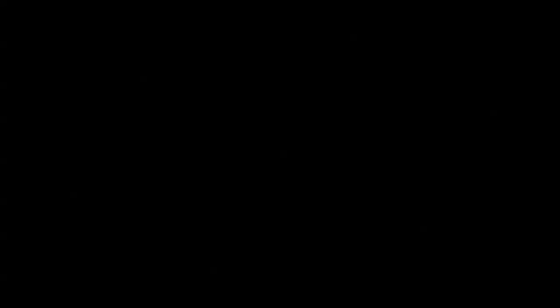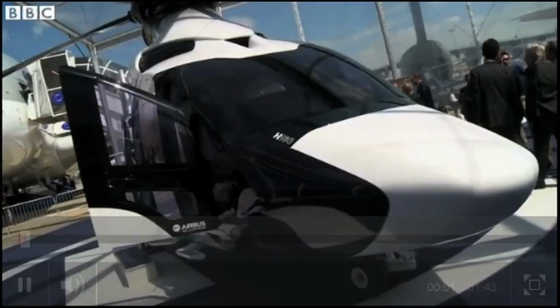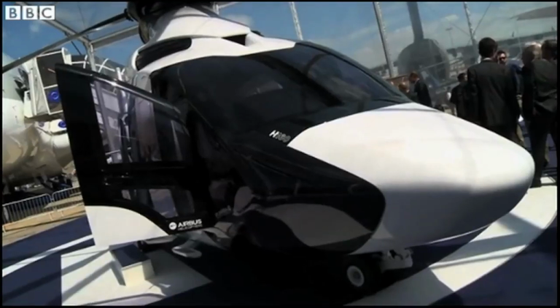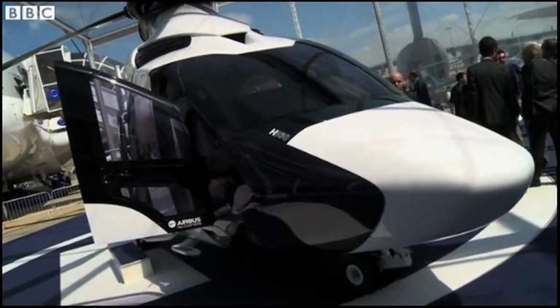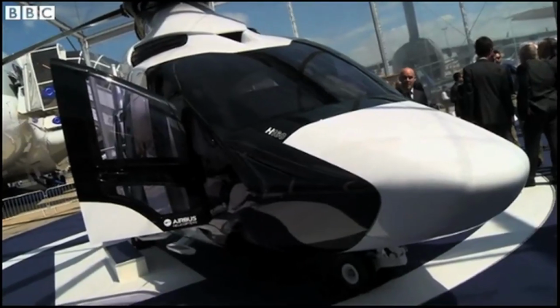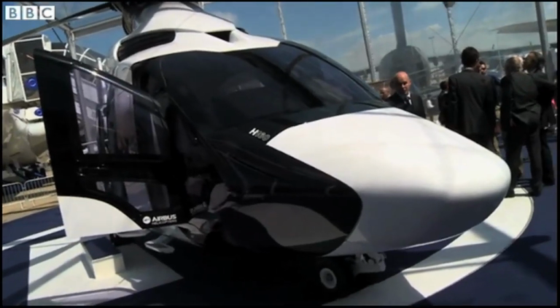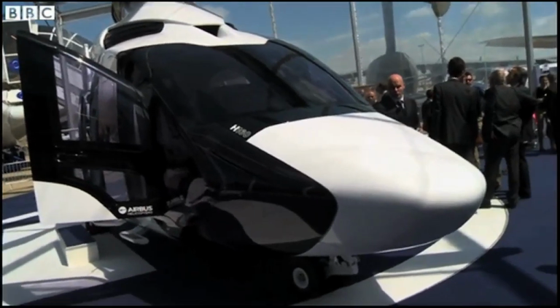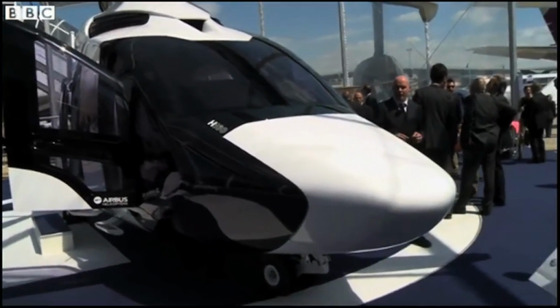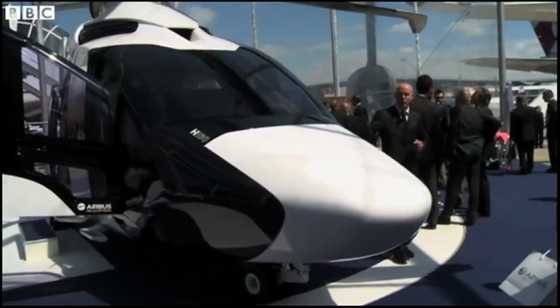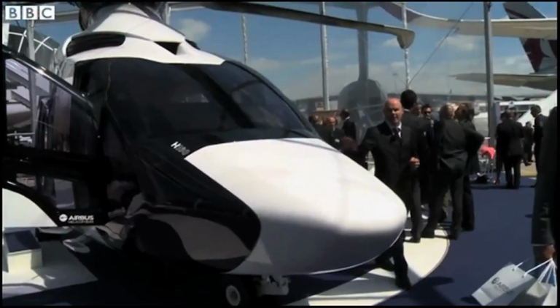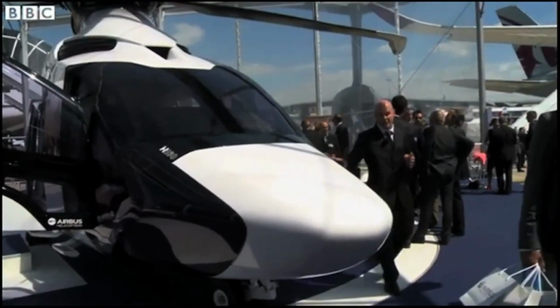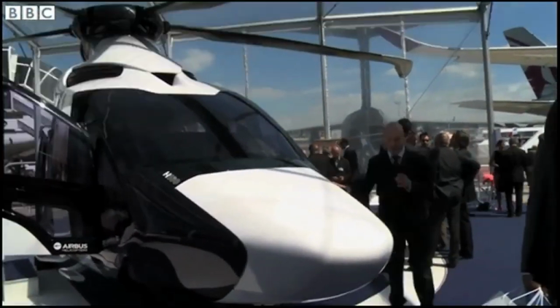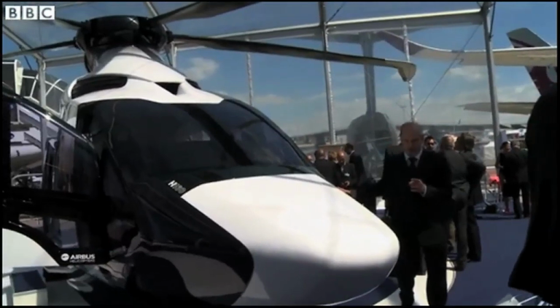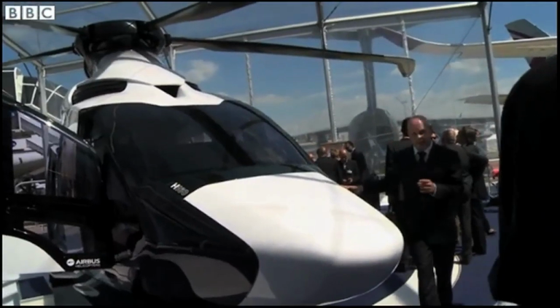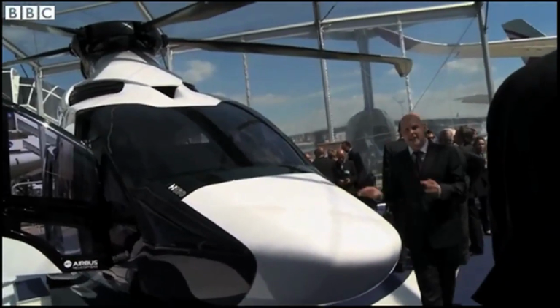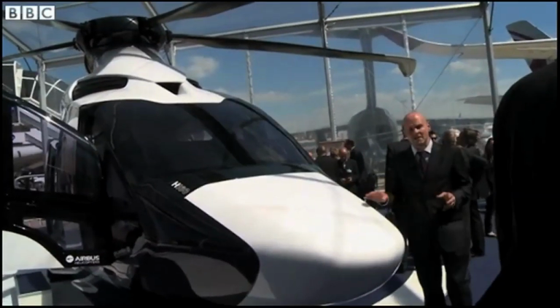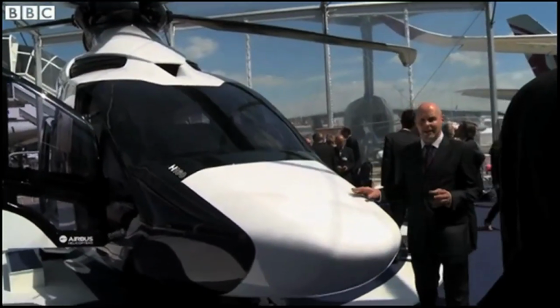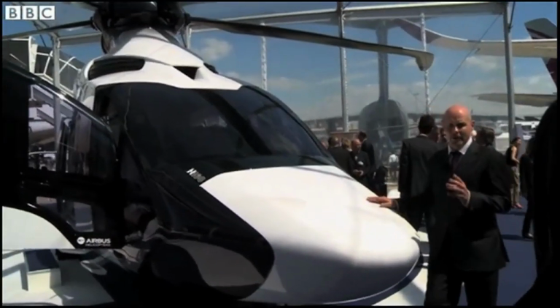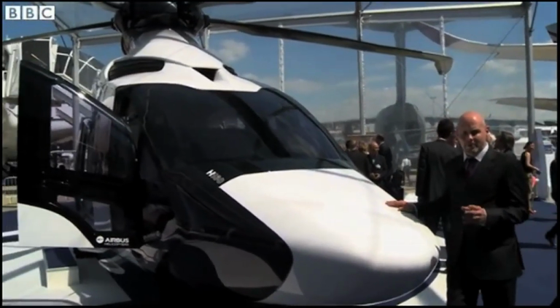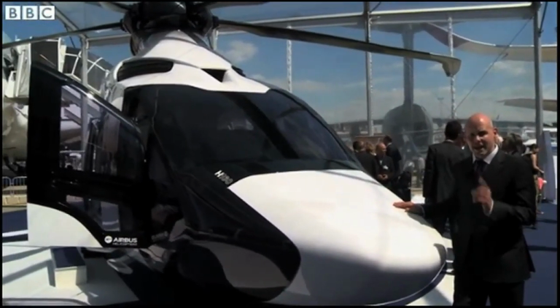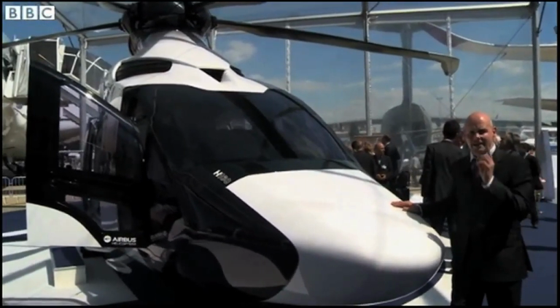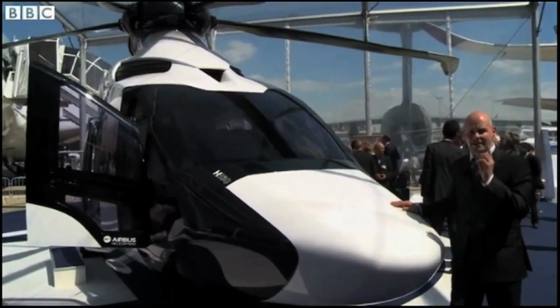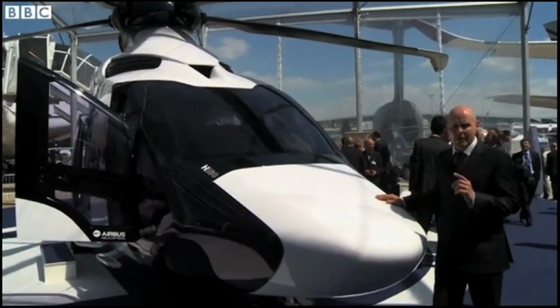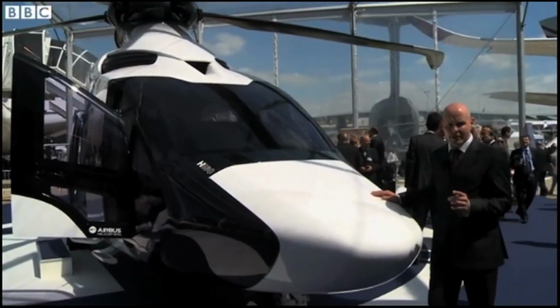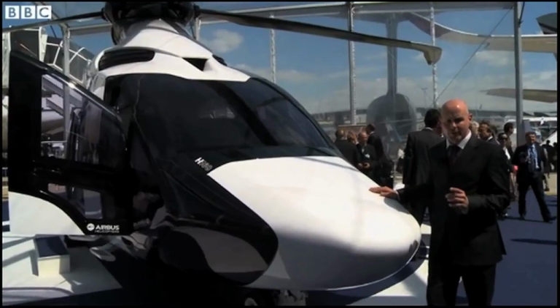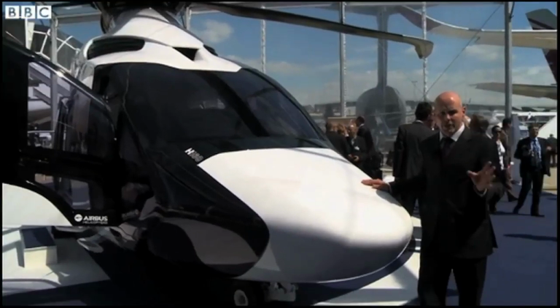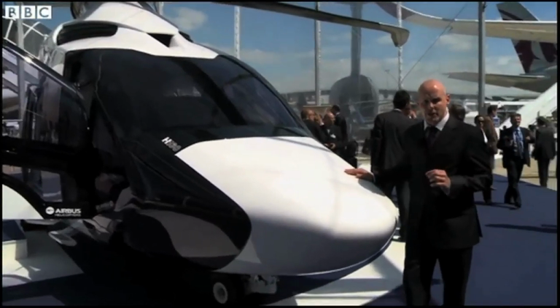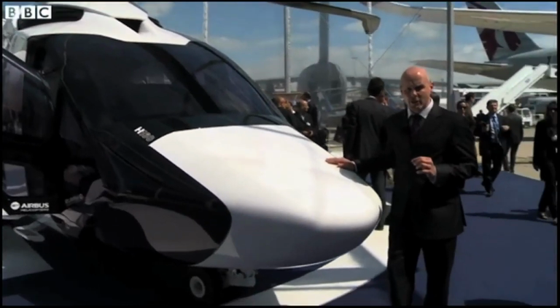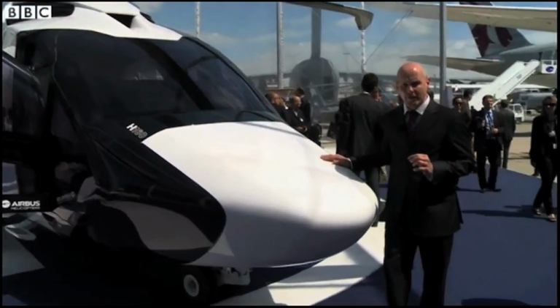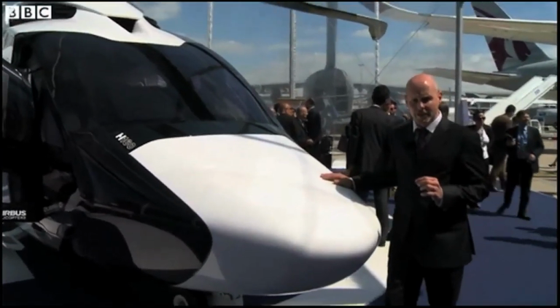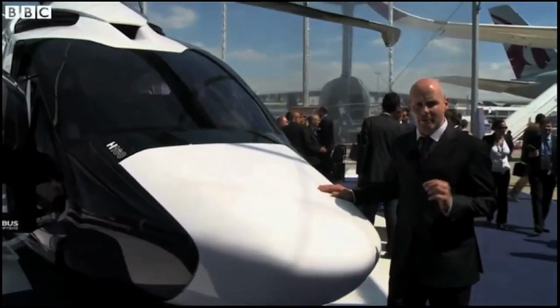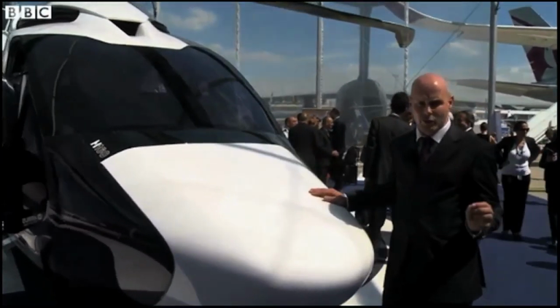Now there are aircraft of all different shapes and sizes here at Le Bourget, but this one for me is the best looking at the moment. It's the H160 helicopter from Airbus, and it is absolutely brand new — so much so that it only flew for the first time last week.